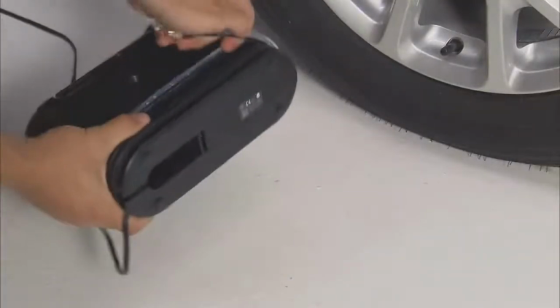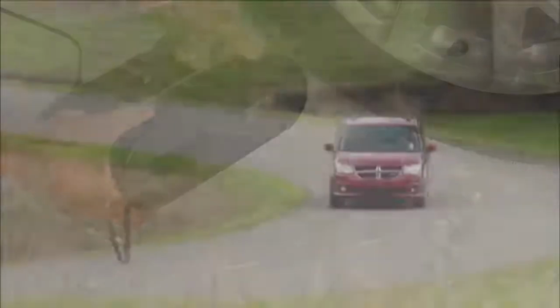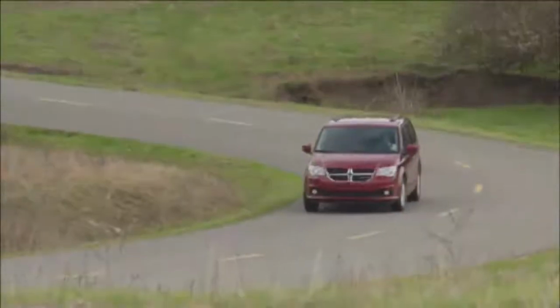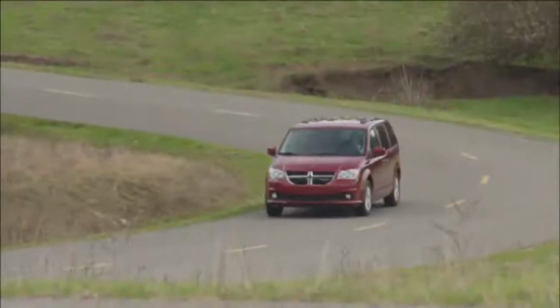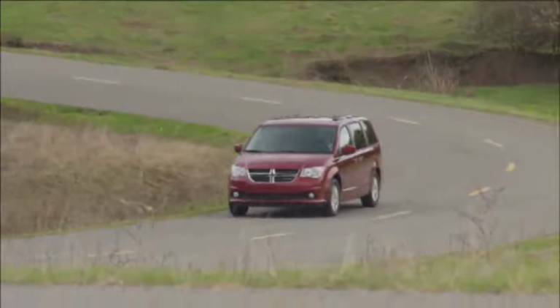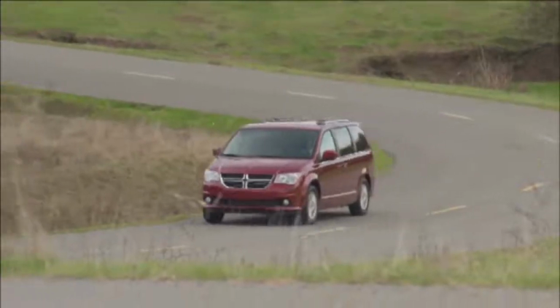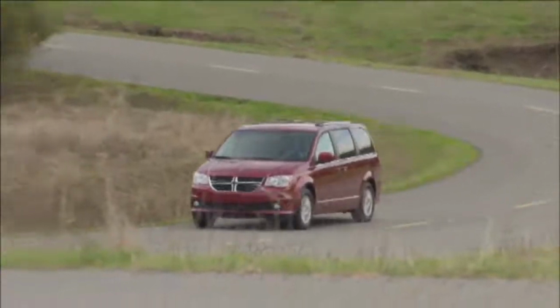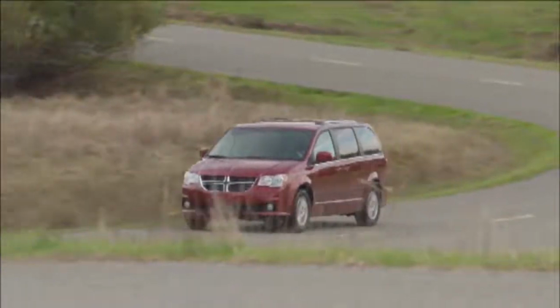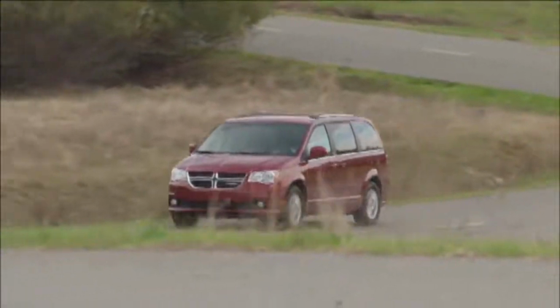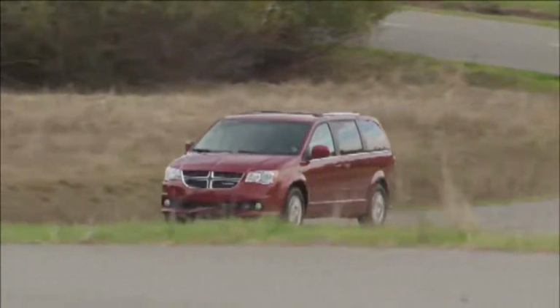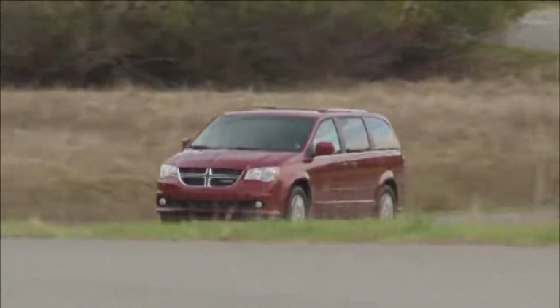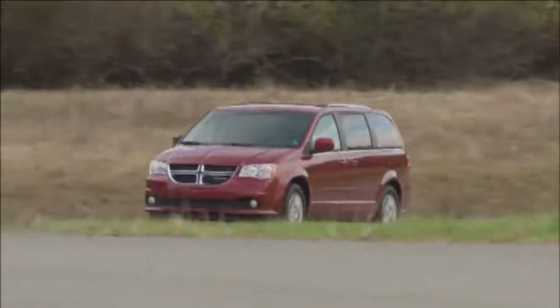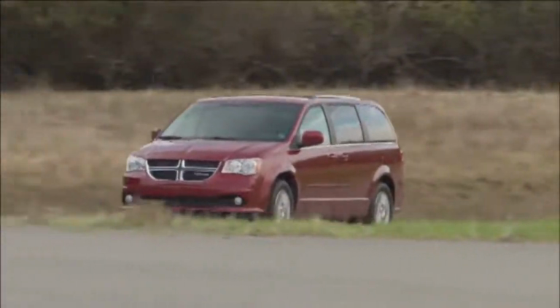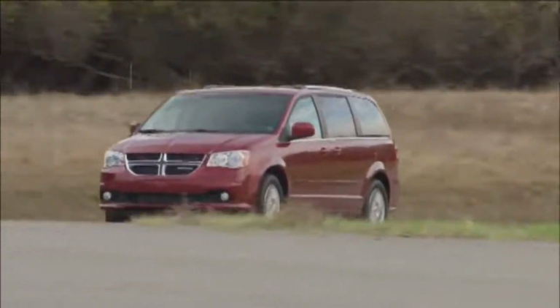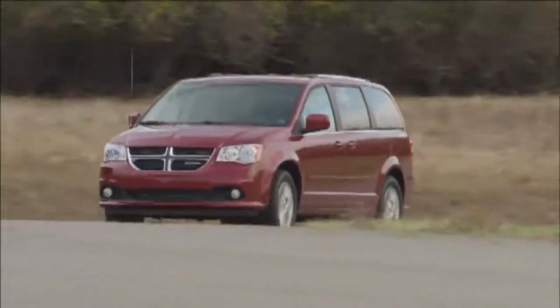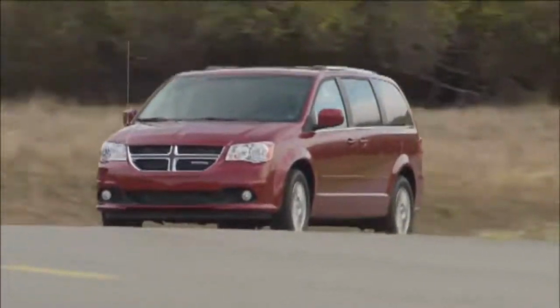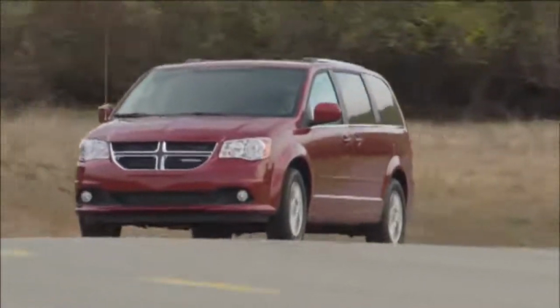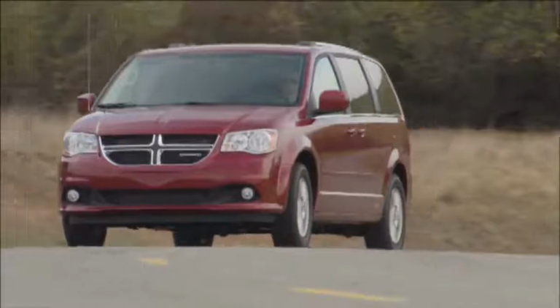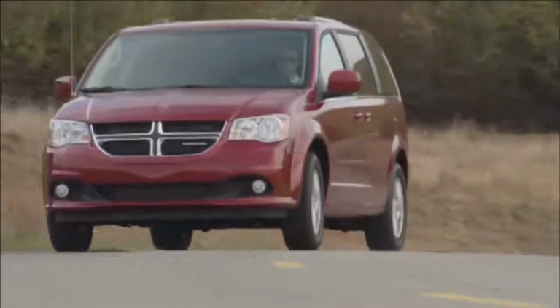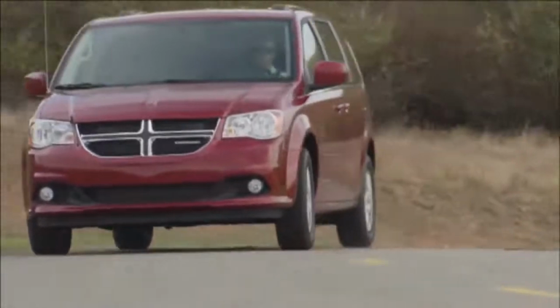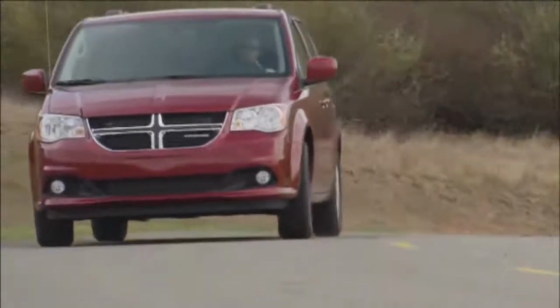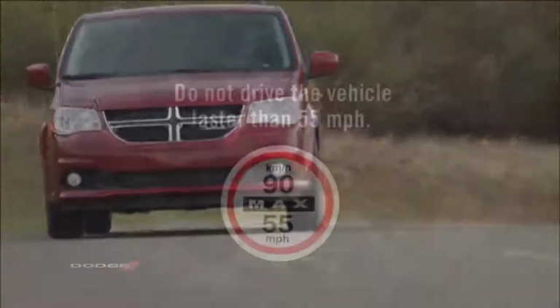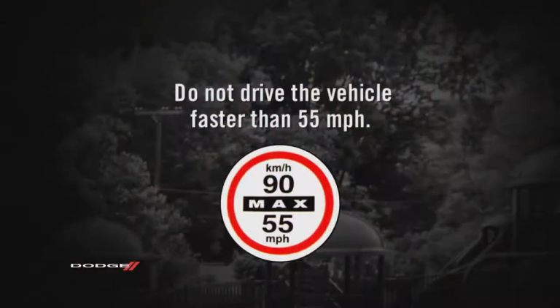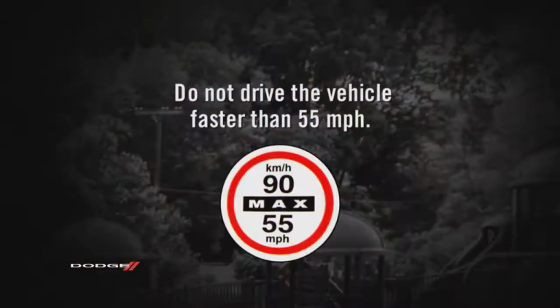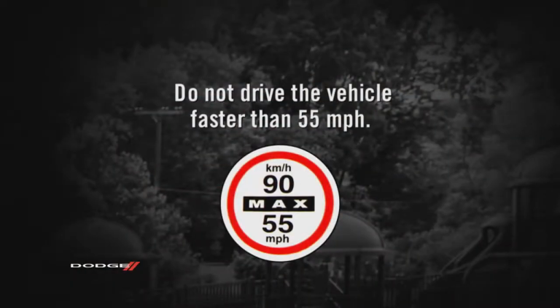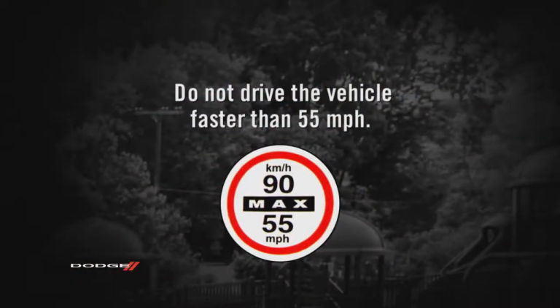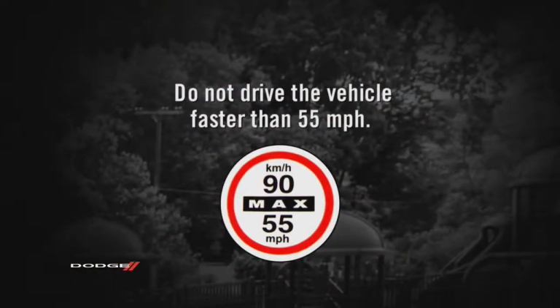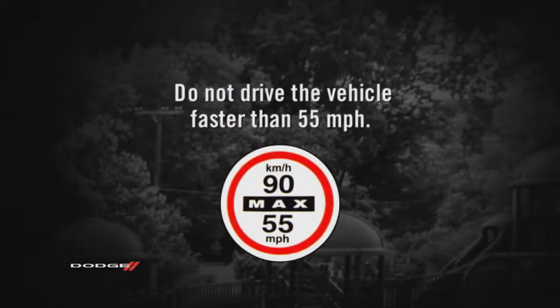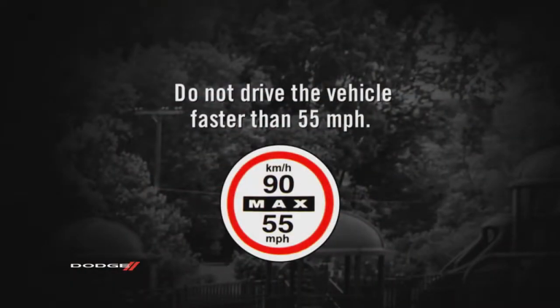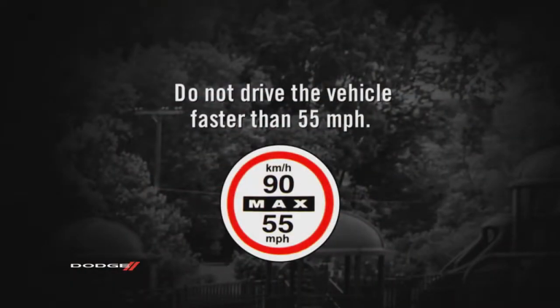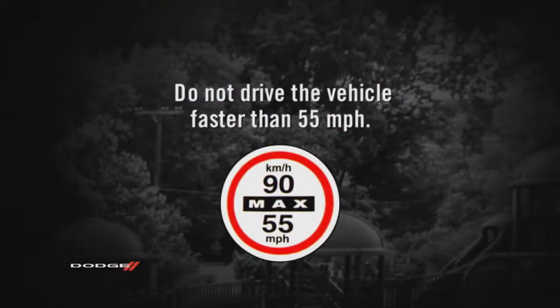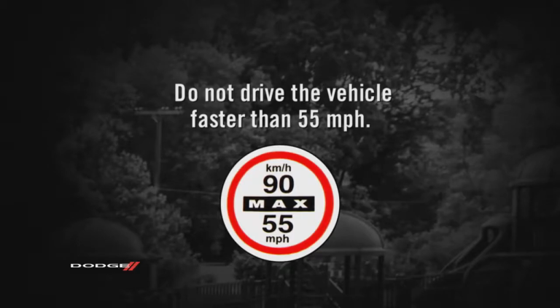The next step is important. Drive the vehicle for 5 miles or 10 minutes to ensure the sealant is distributed within the tire. Do not drive the vehicle faster than 55 miles per hour, as the sticker indicates.